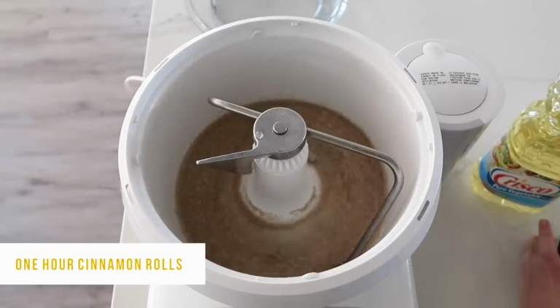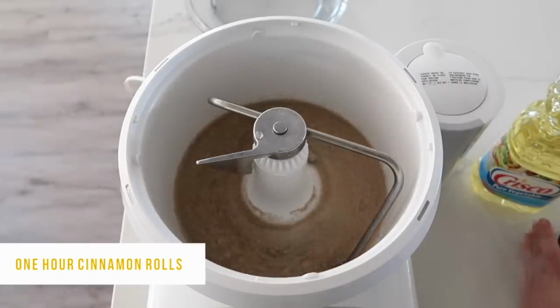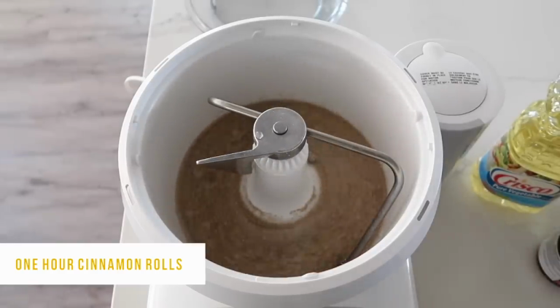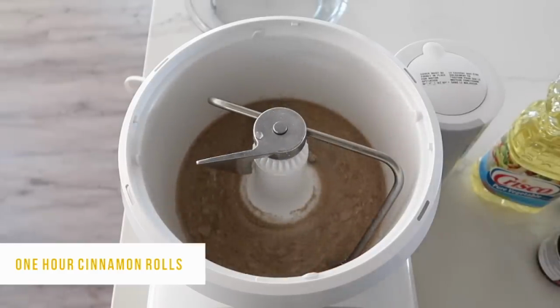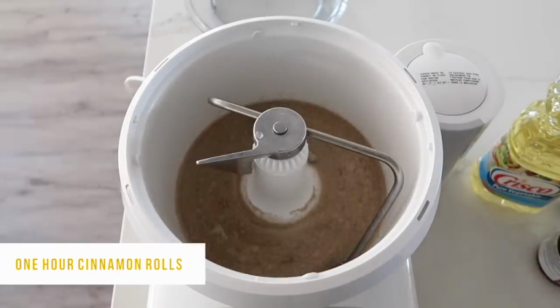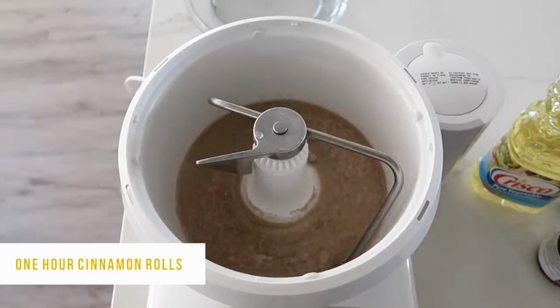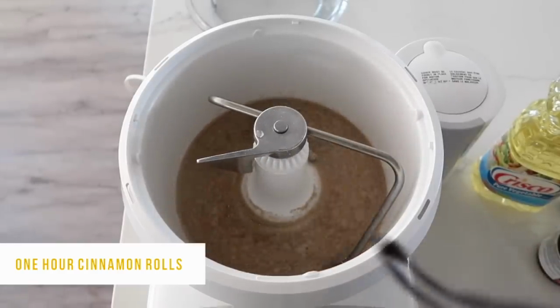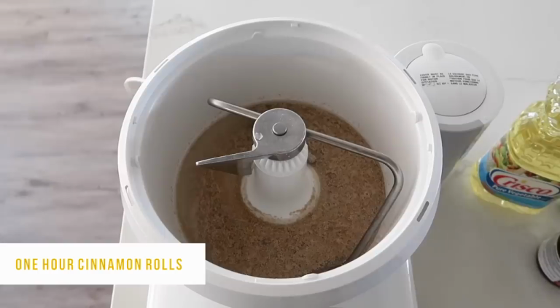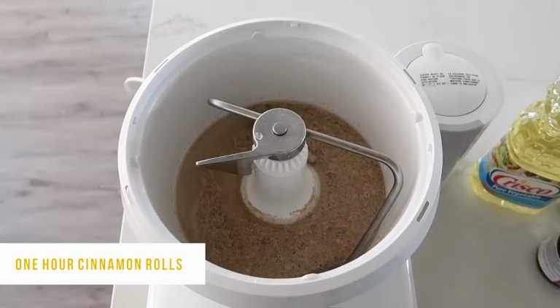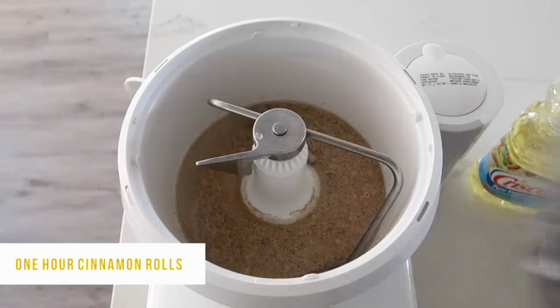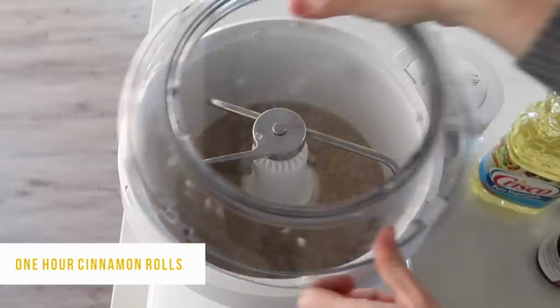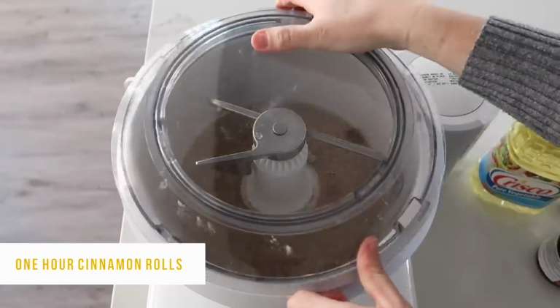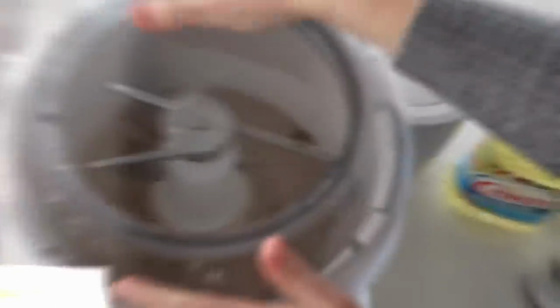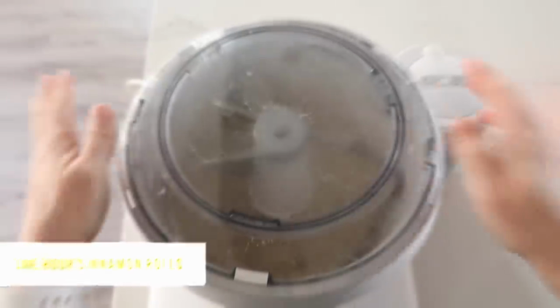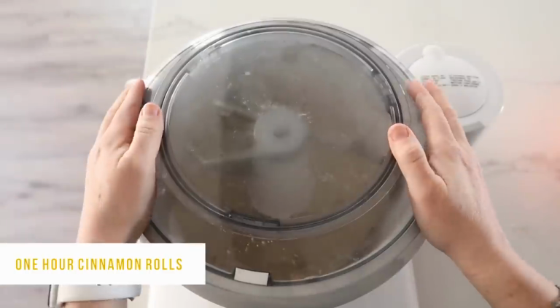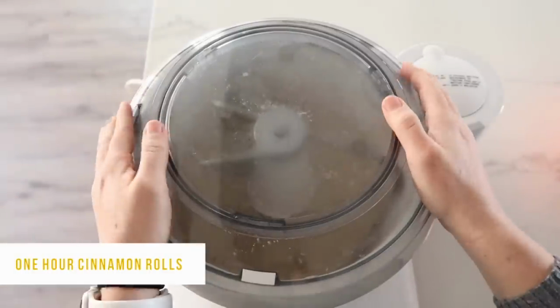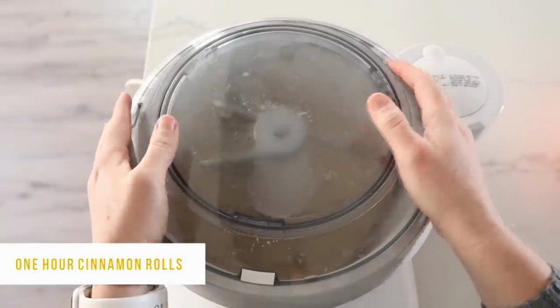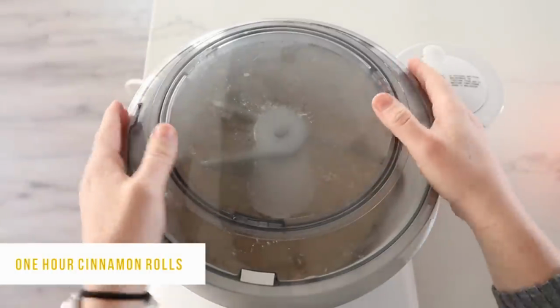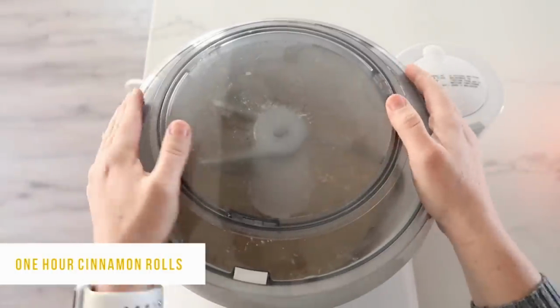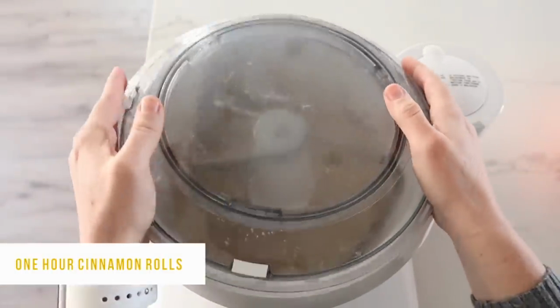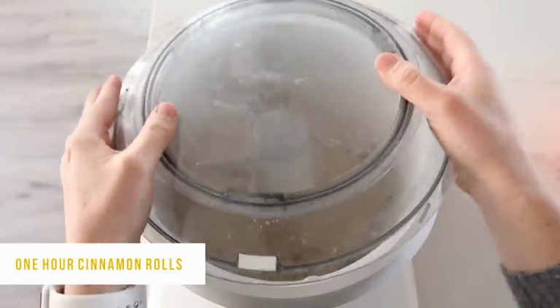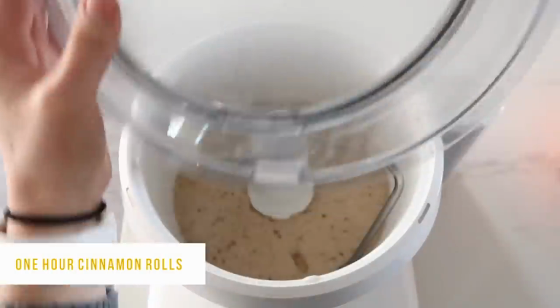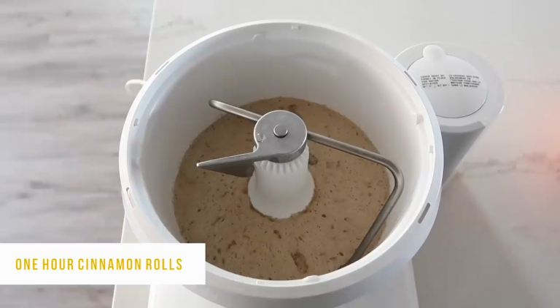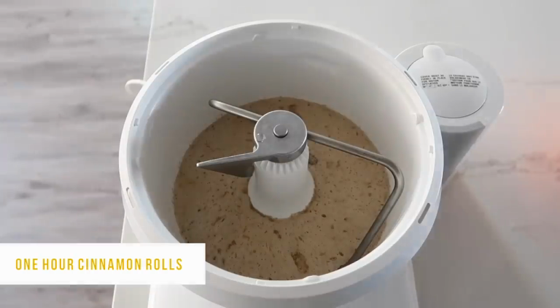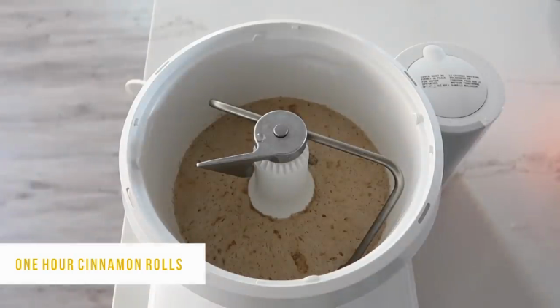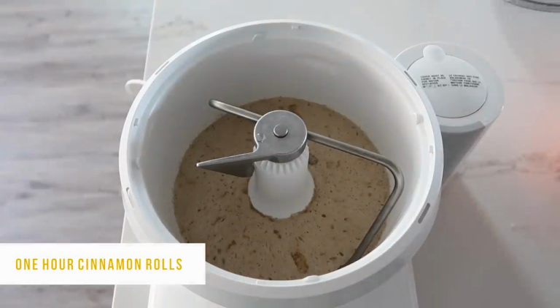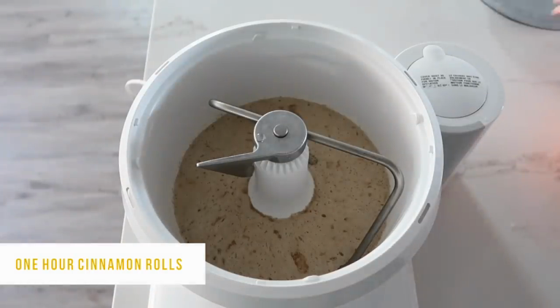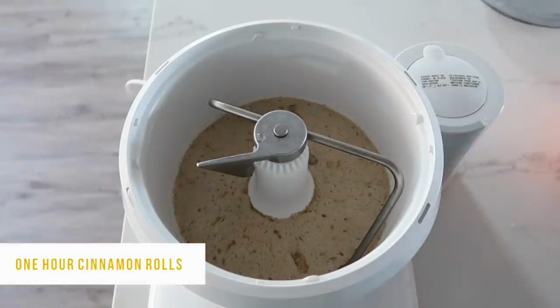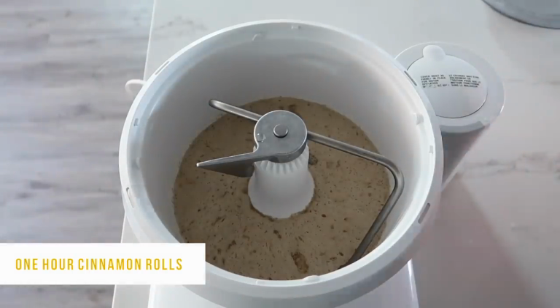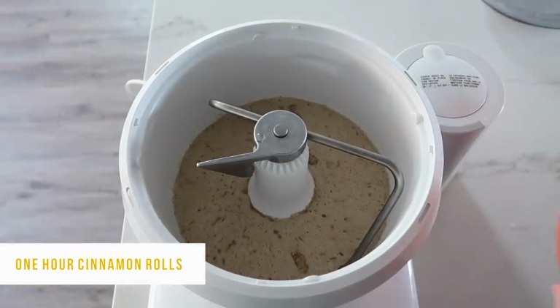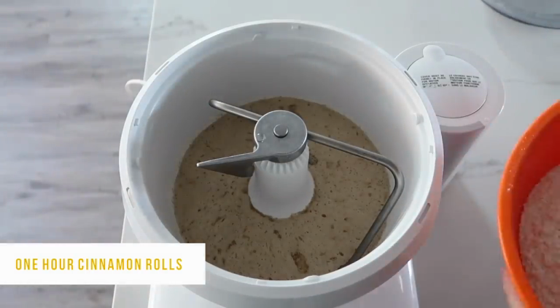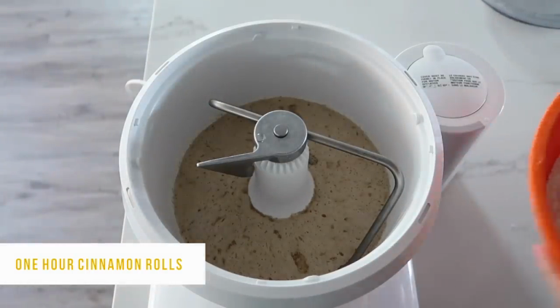Now you're just going to cover it and let it sit for about 15 minutes or so. When the timer is done, go ahead and take off the lid — it should be all nice and bubbly. Good, yeast is working.